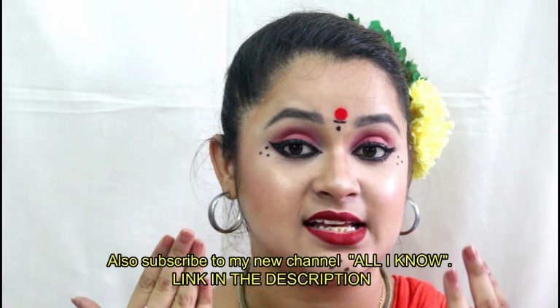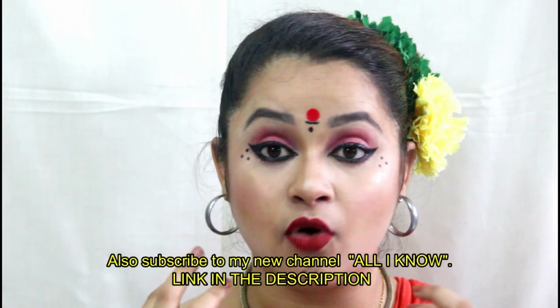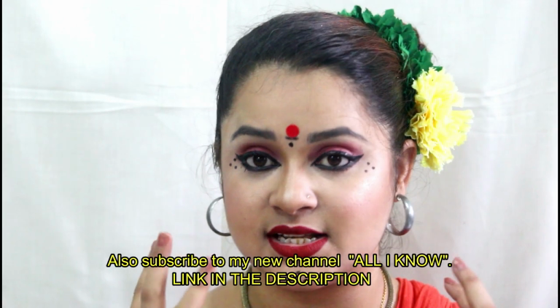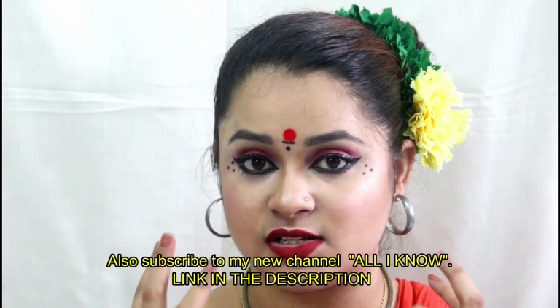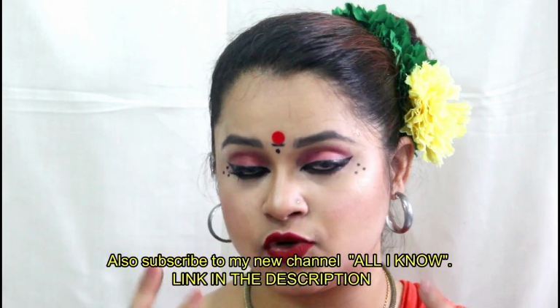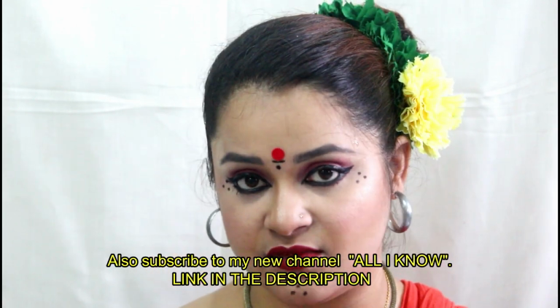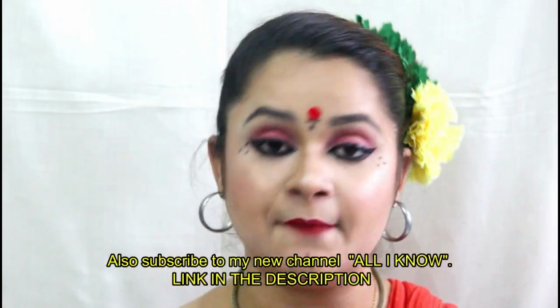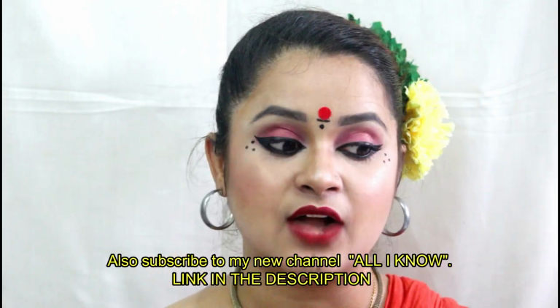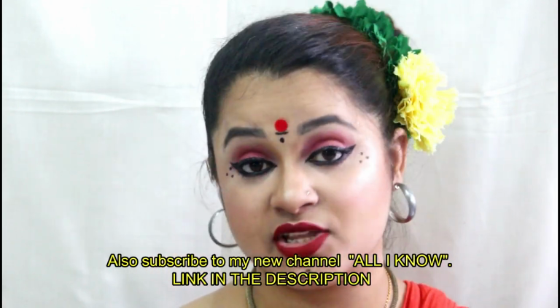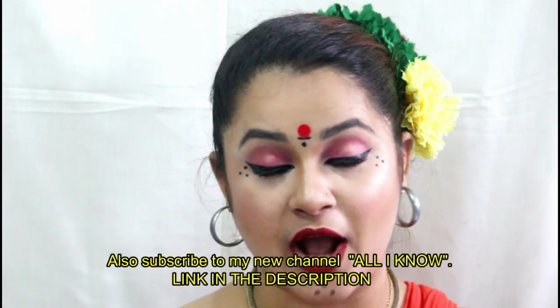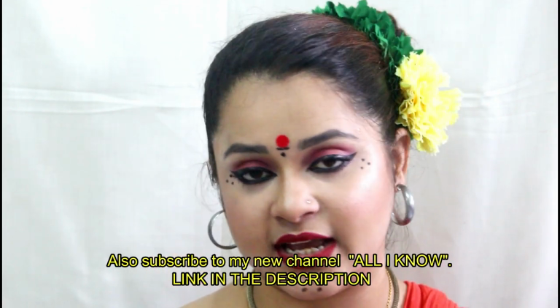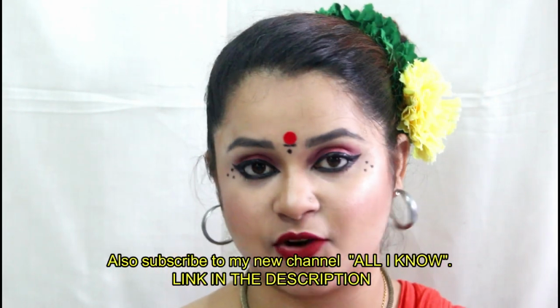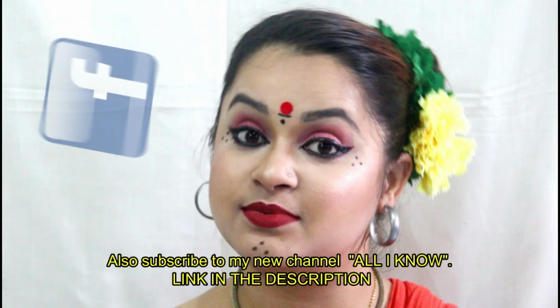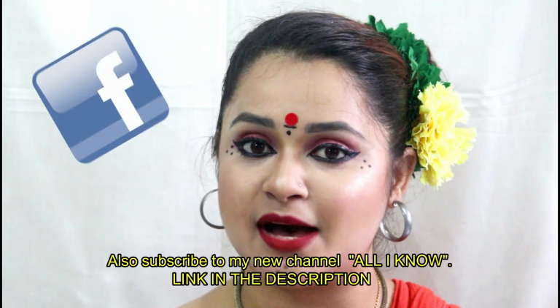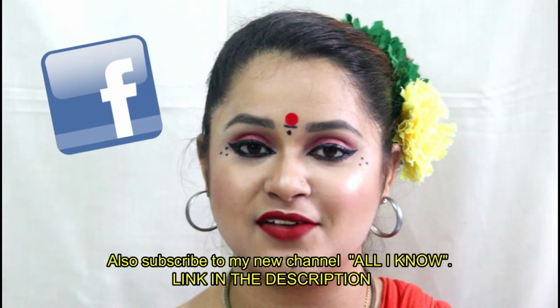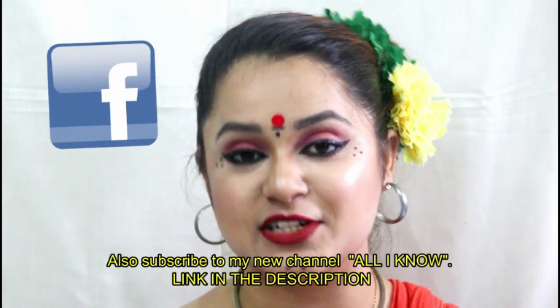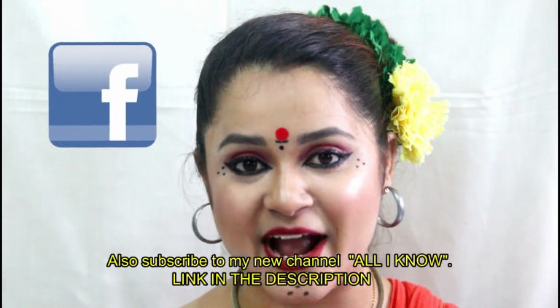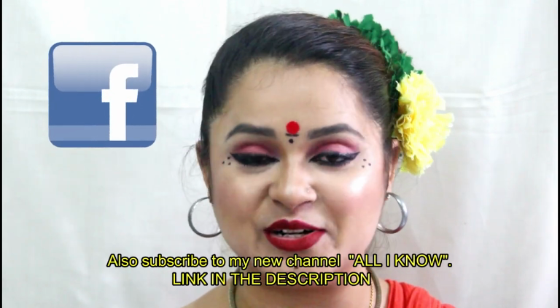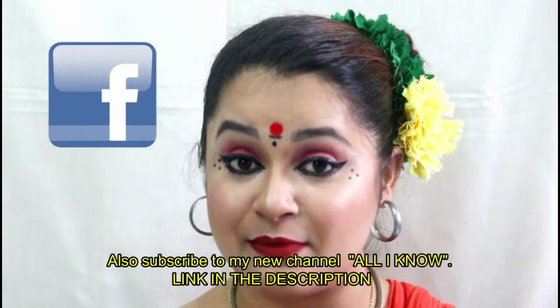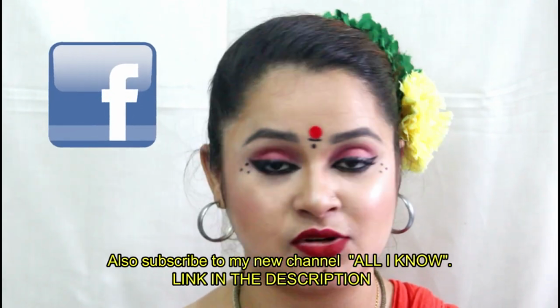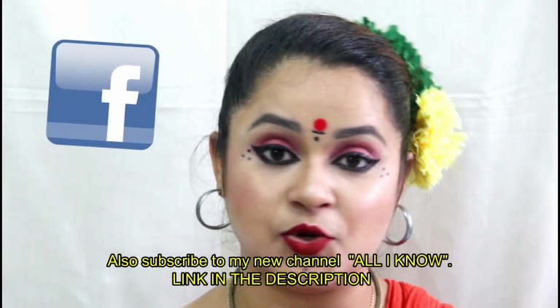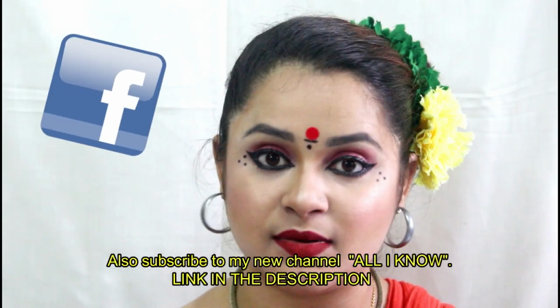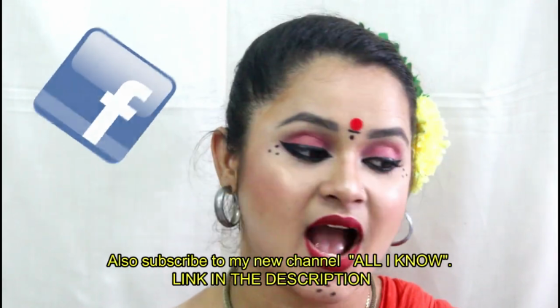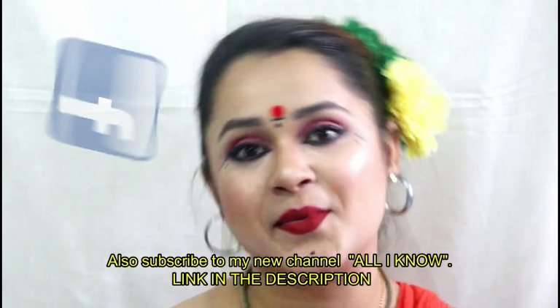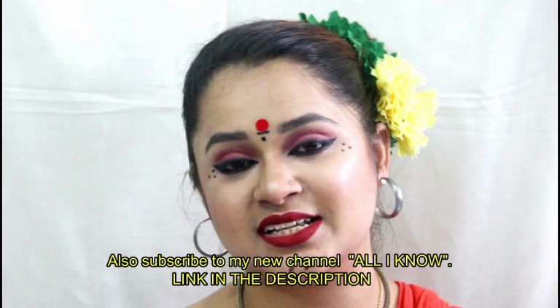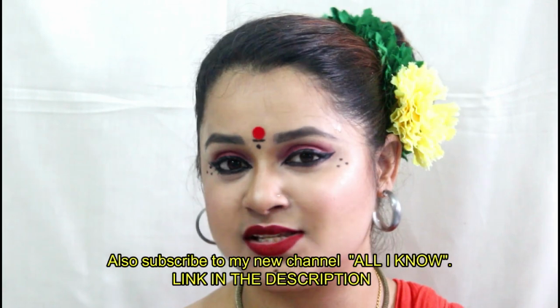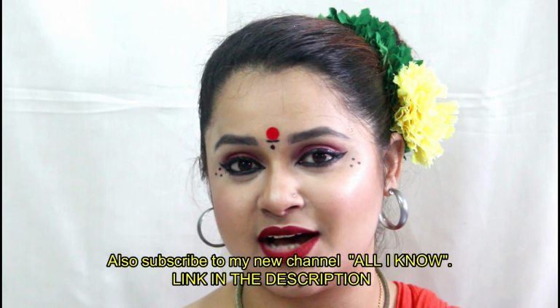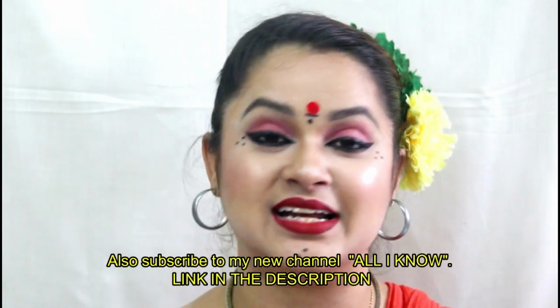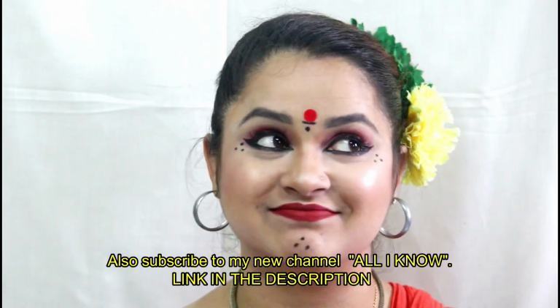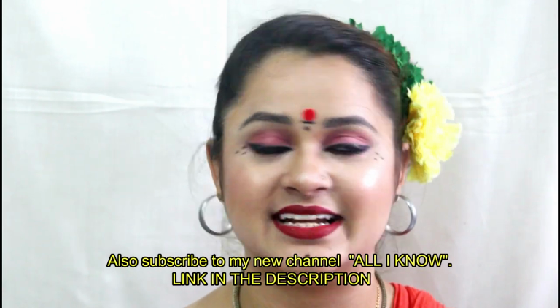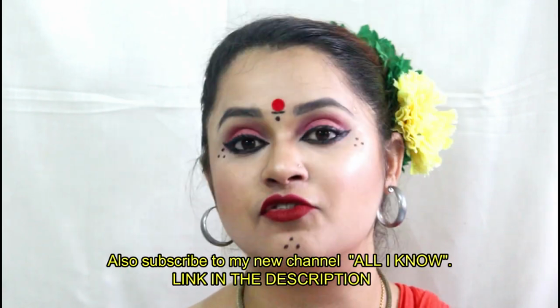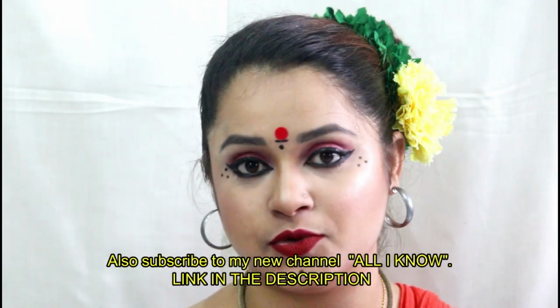I will specifically cover folk dancers. If you don't like this, please see my next video, because I make videos for you people and if you miss it, it's of no use.